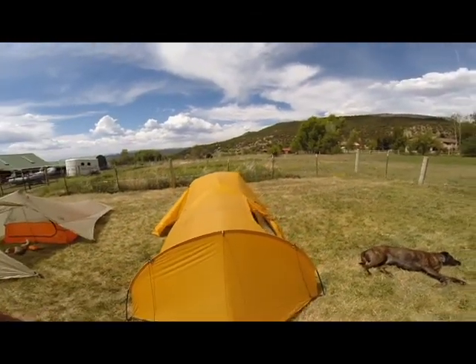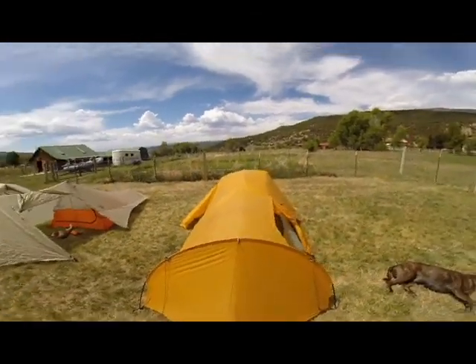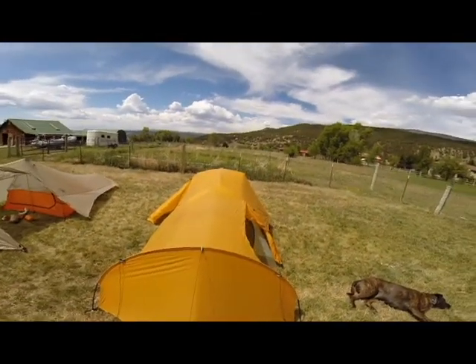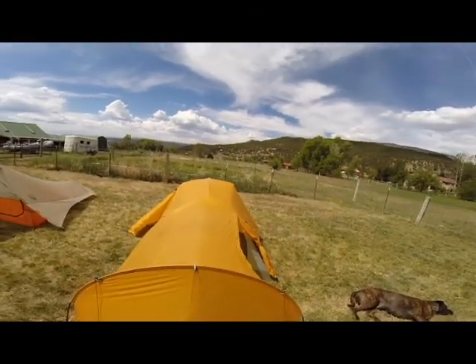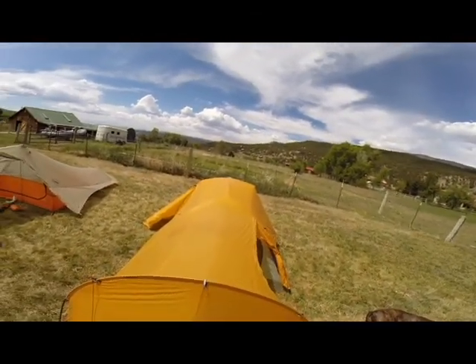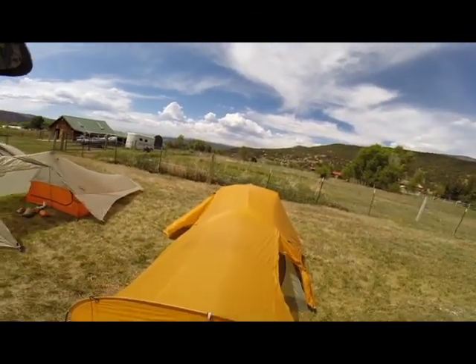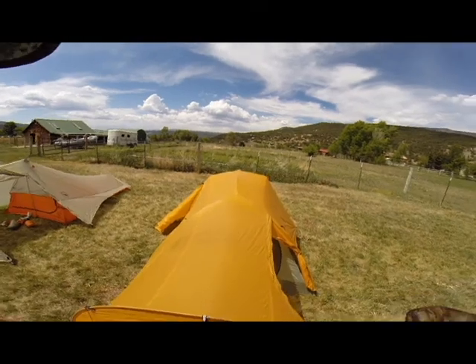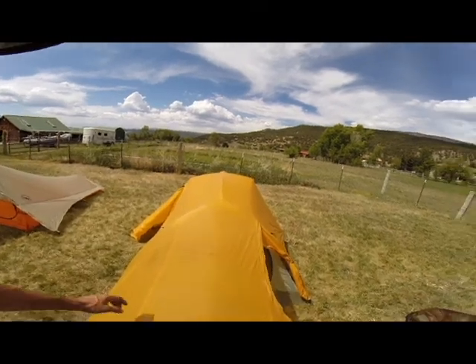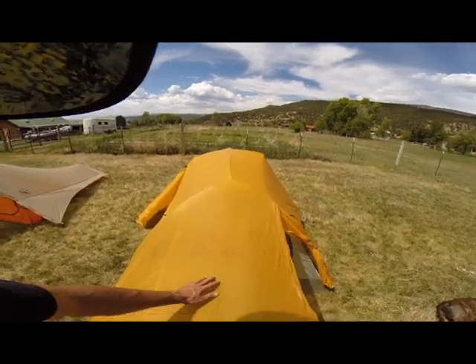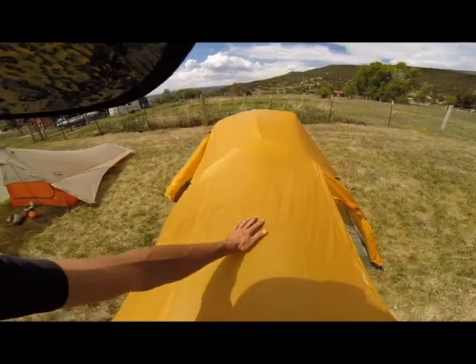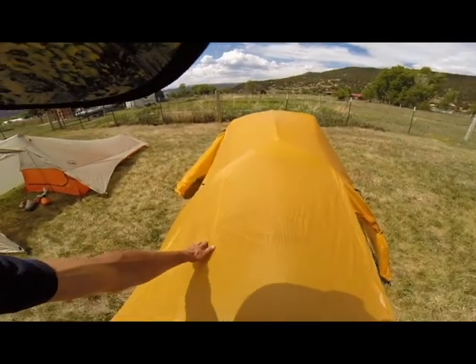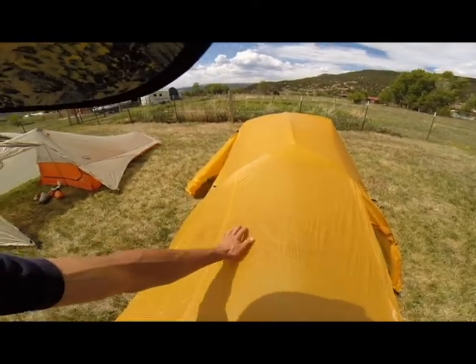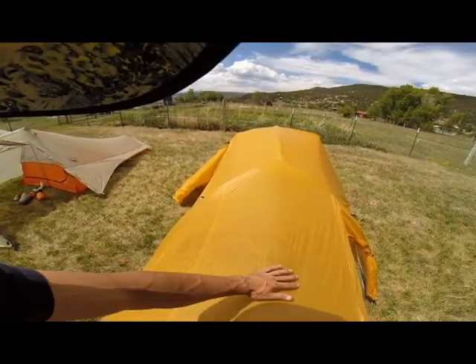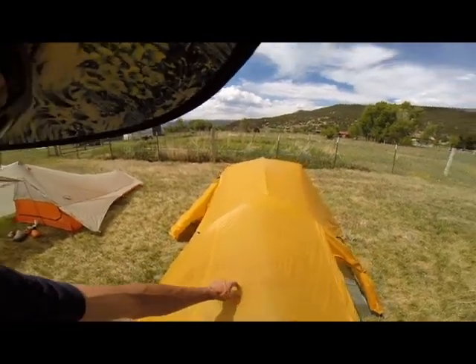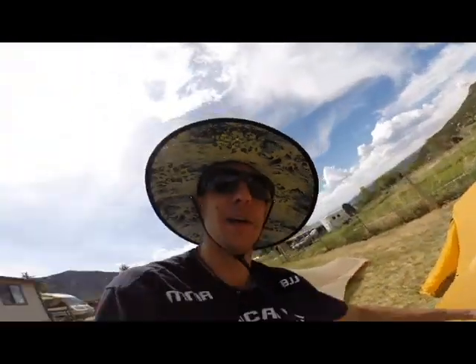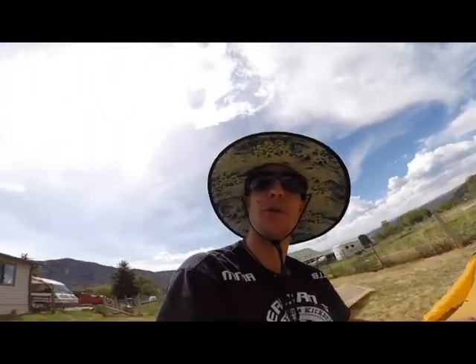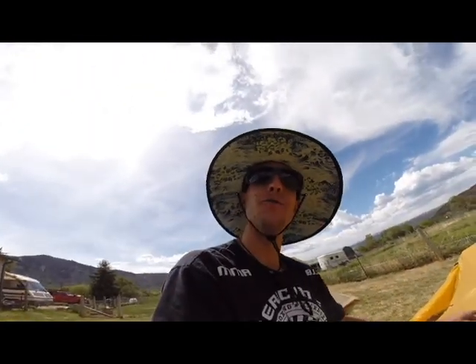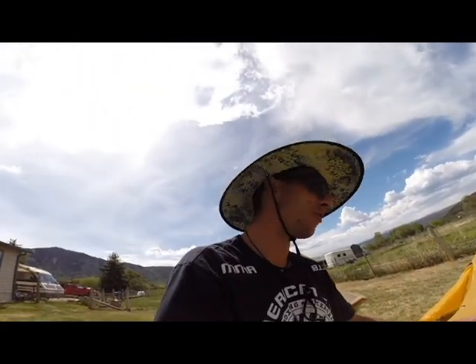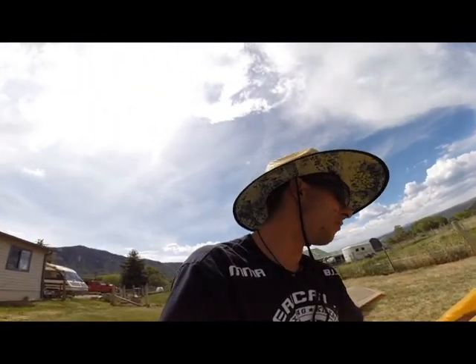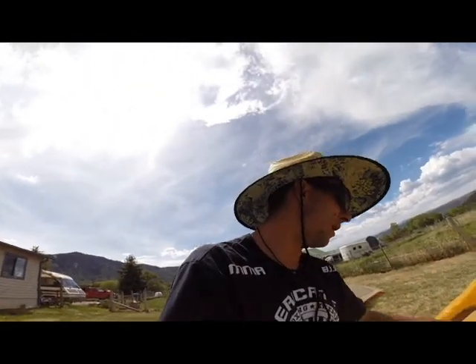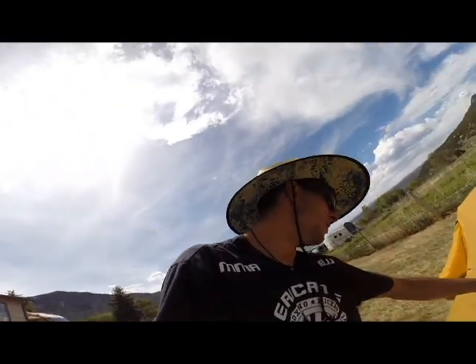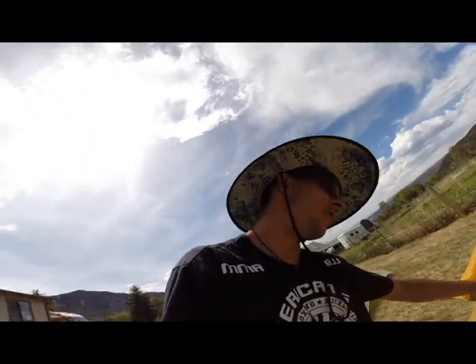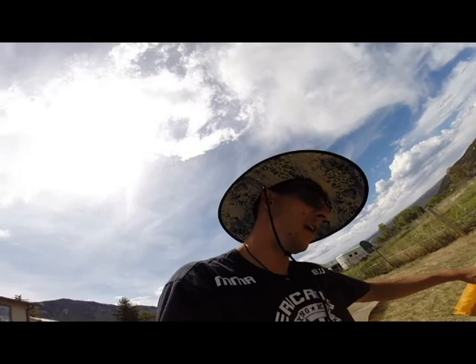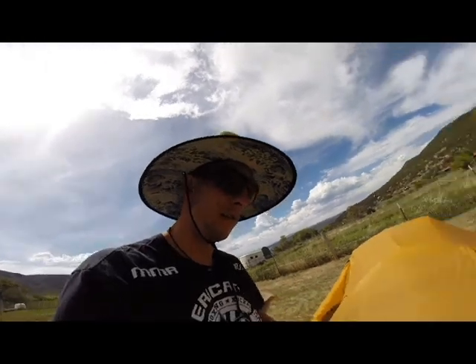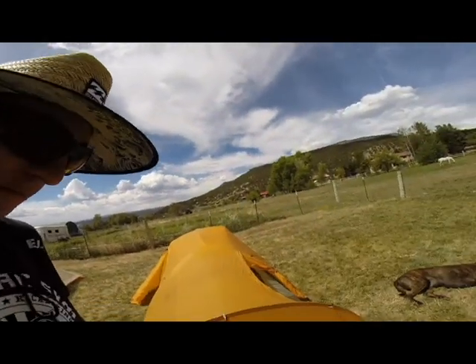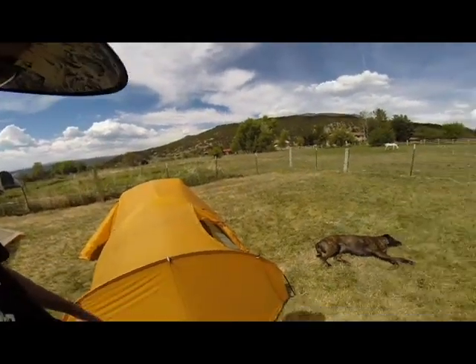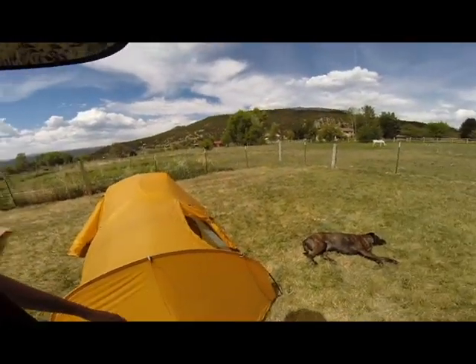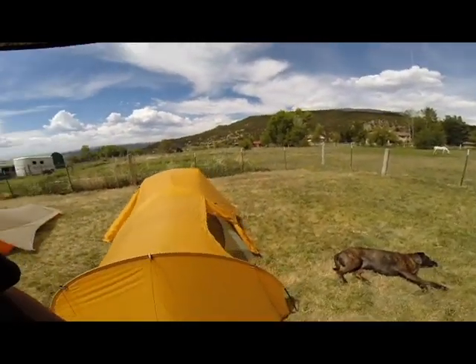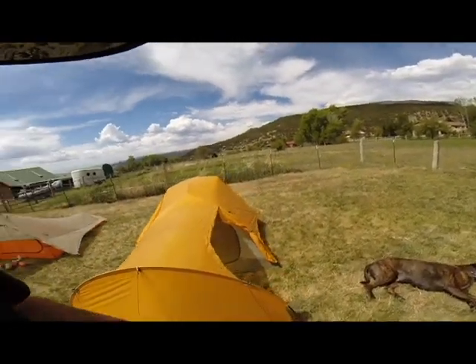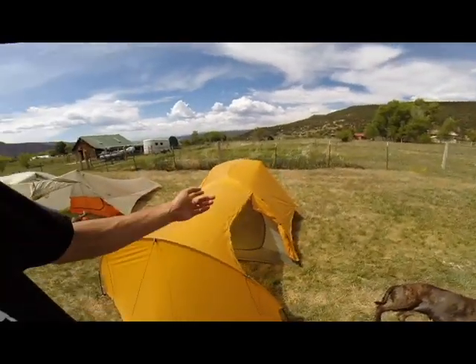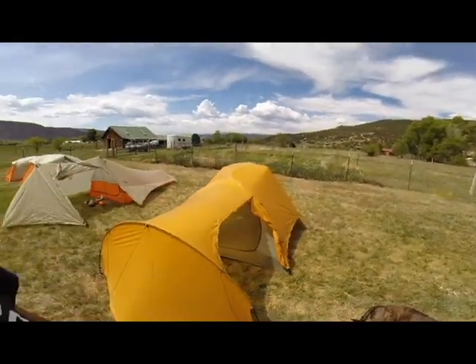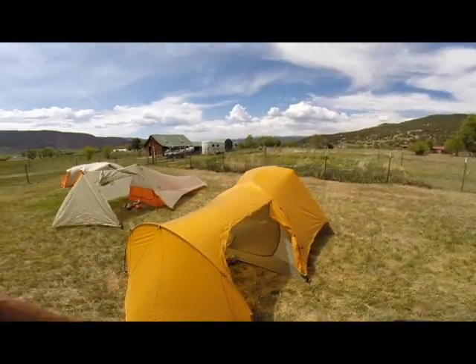Oh, don't put clothes on top of your tent after a torrential downpour — especially, I think it was a brand new shirt that he had bought and it just stained right into the tent. So there's a do-not.